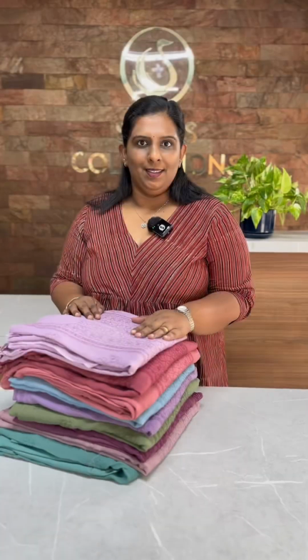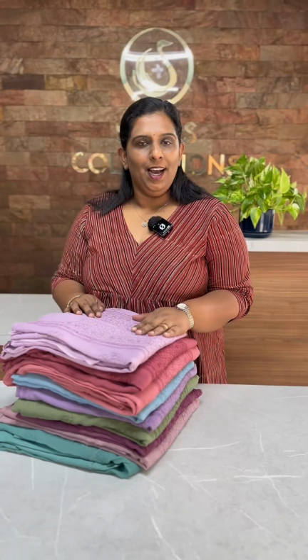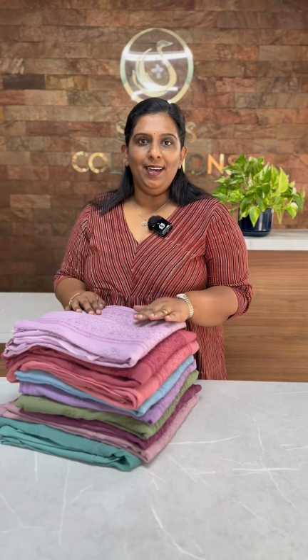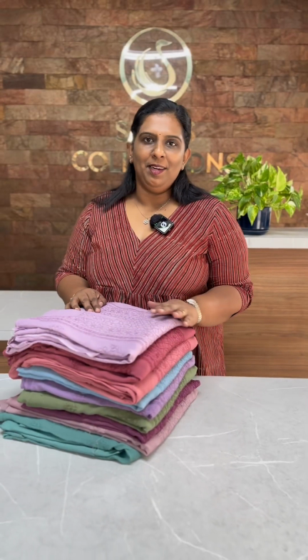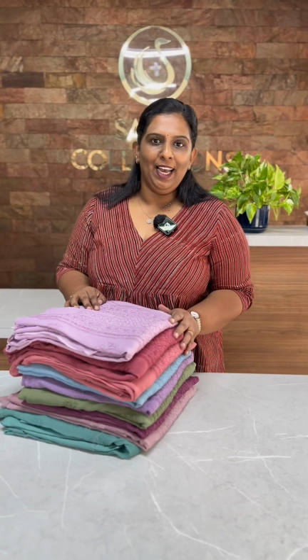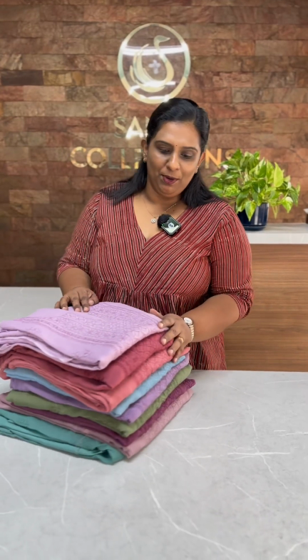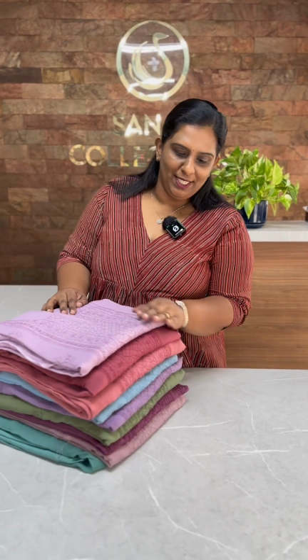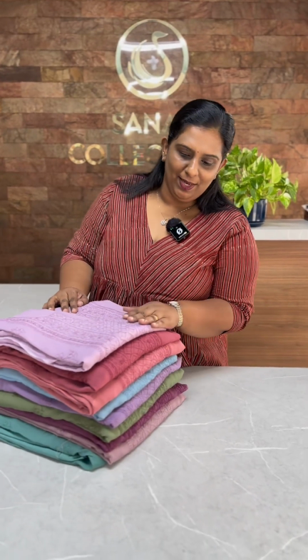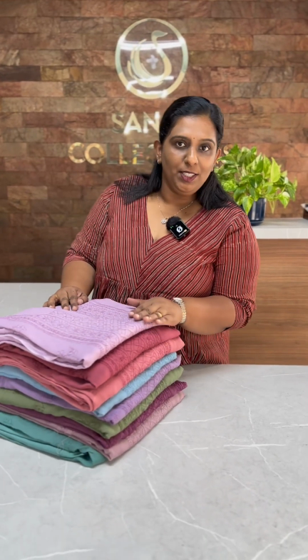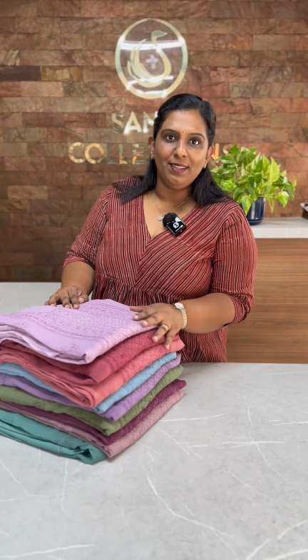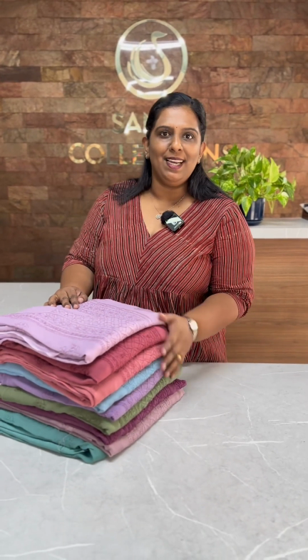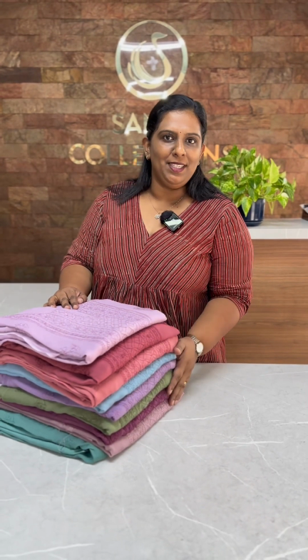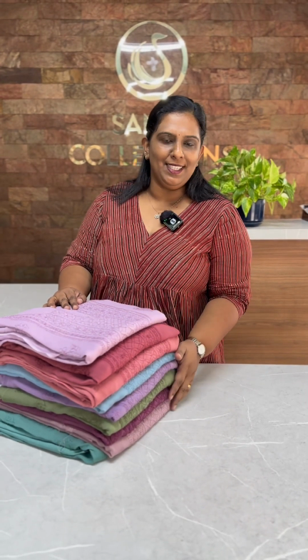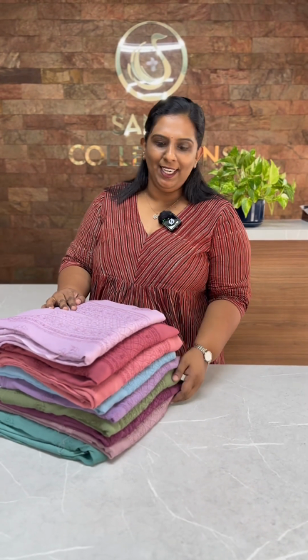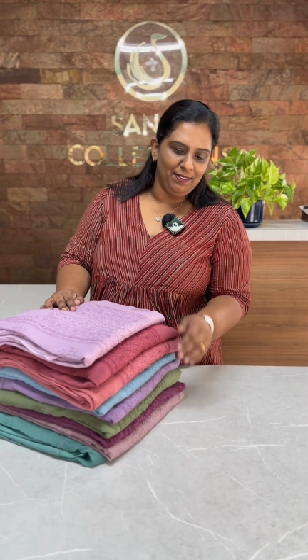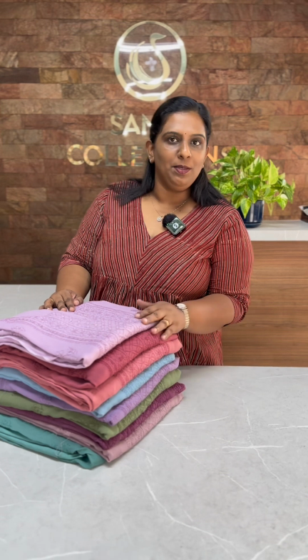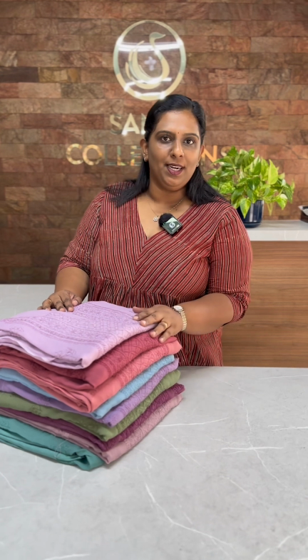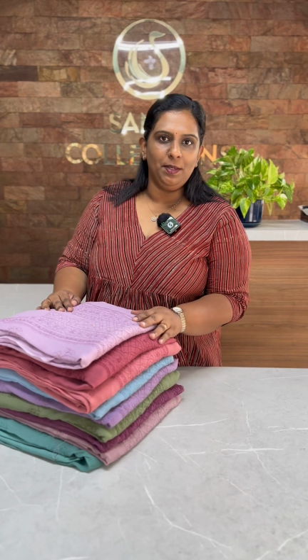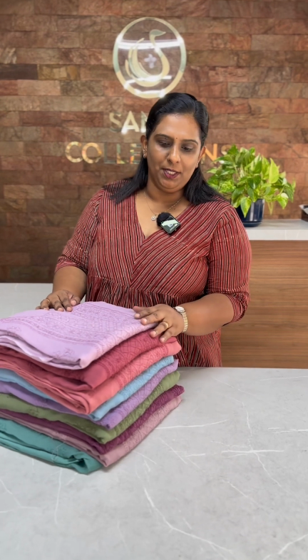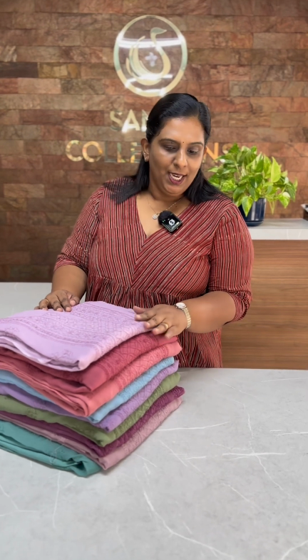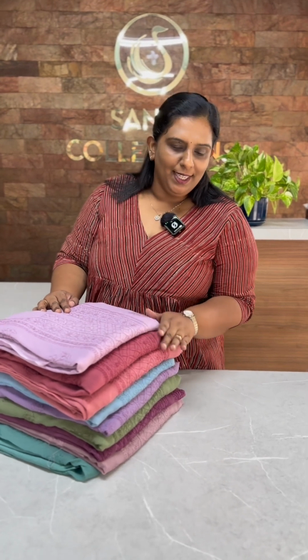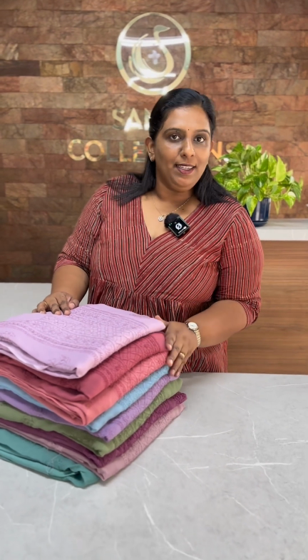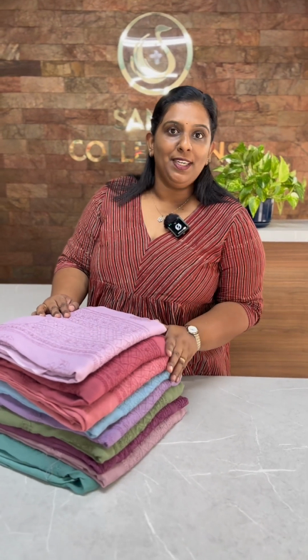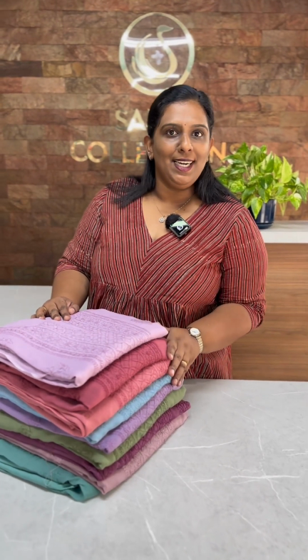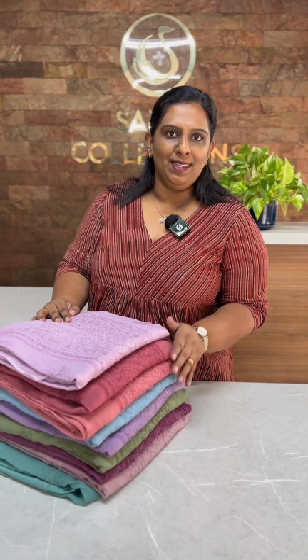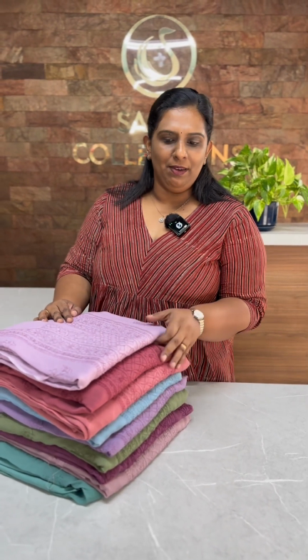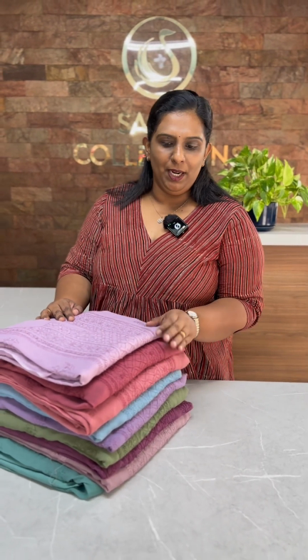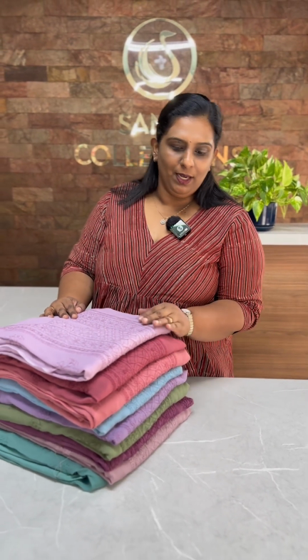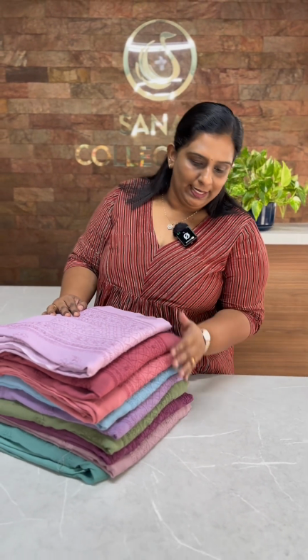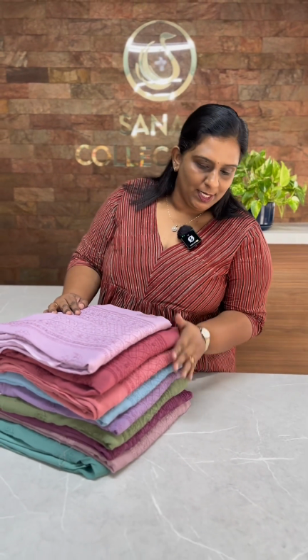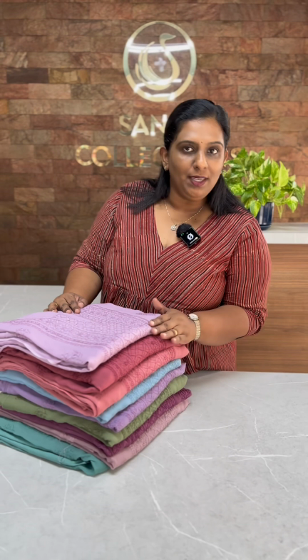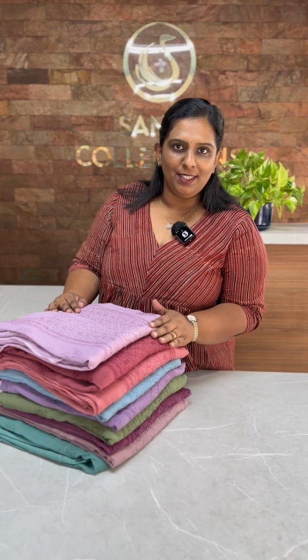I'm going to show you how to make a hand-embroidered georgette salwar. I'm going to show you 10 different shades — light shades and dark shades.